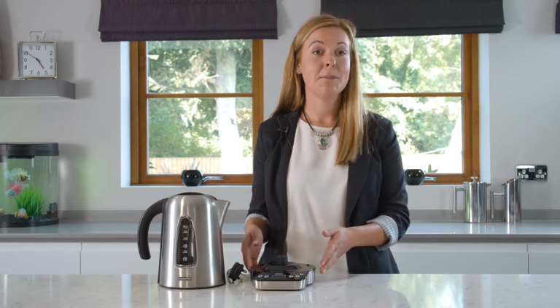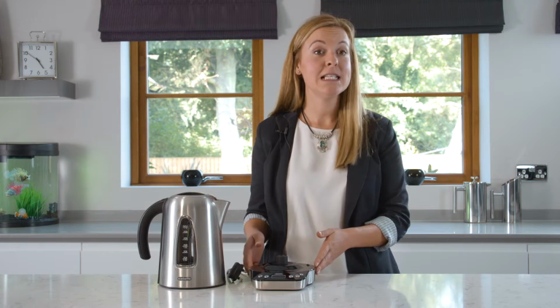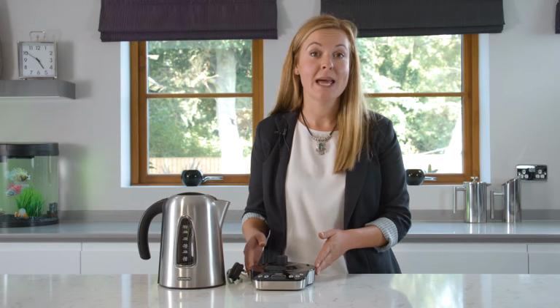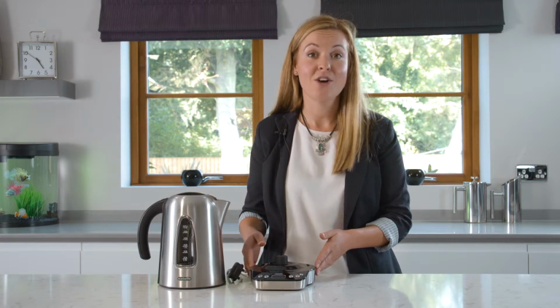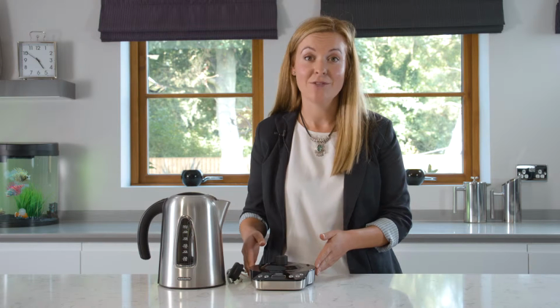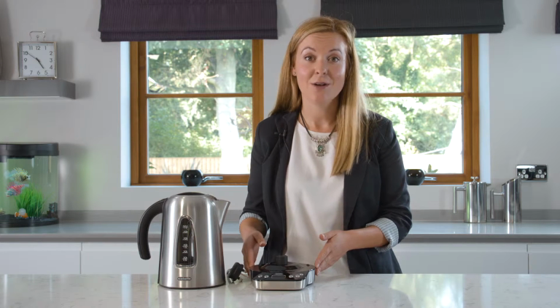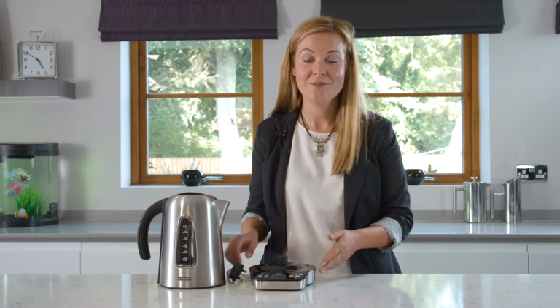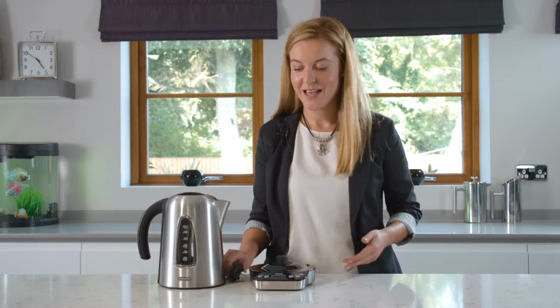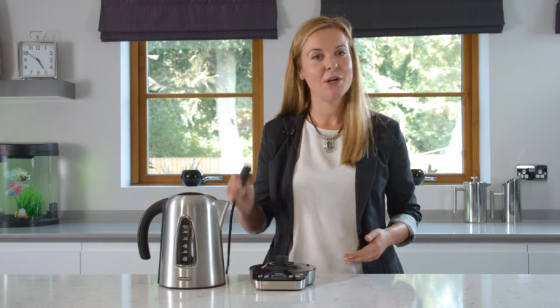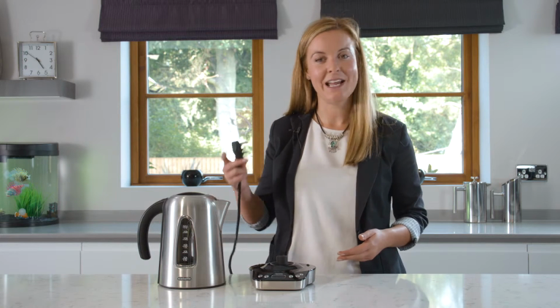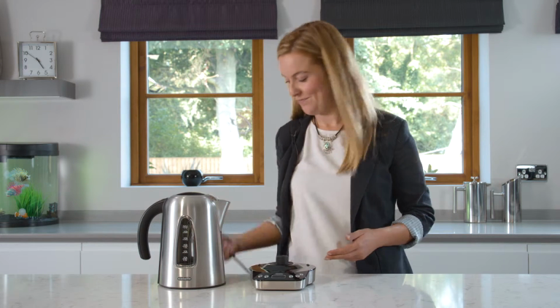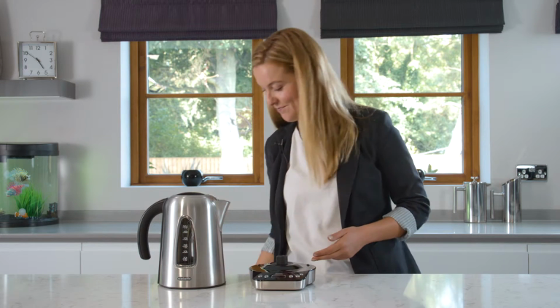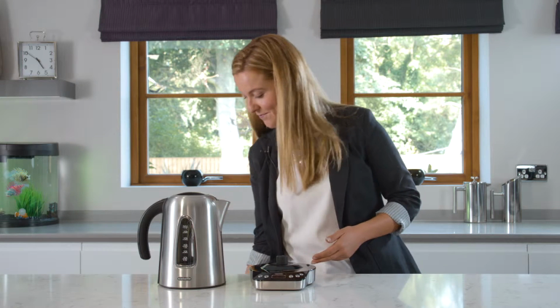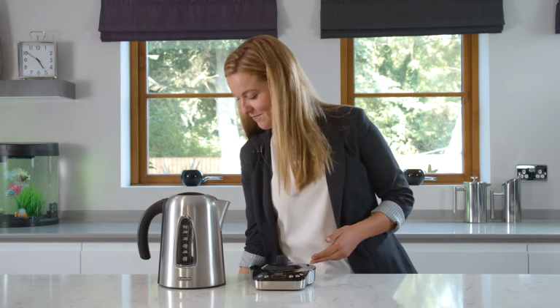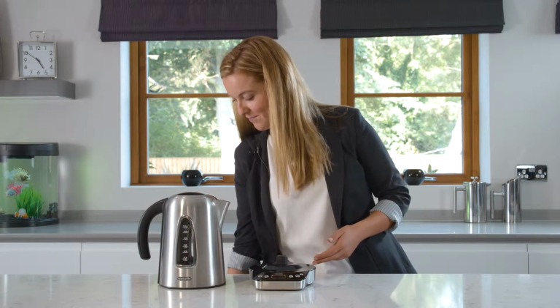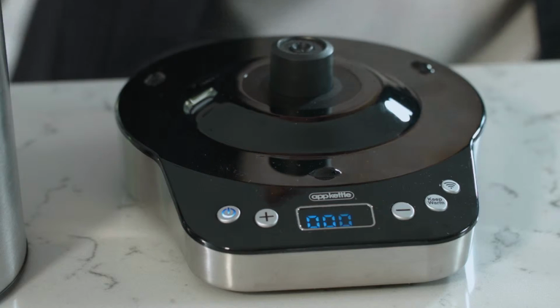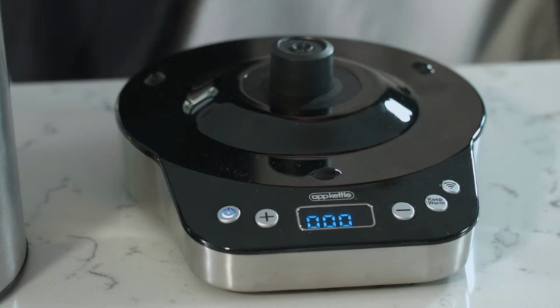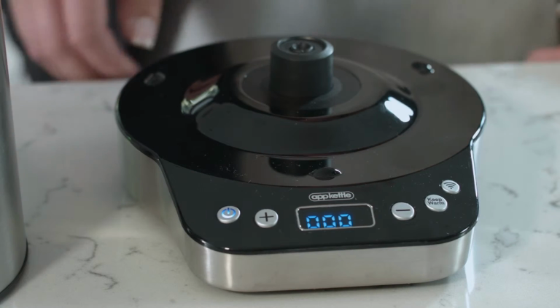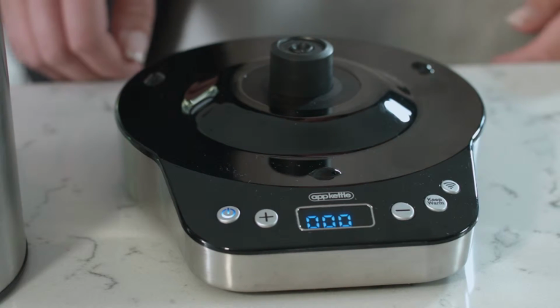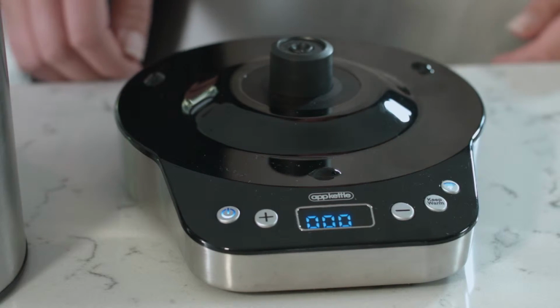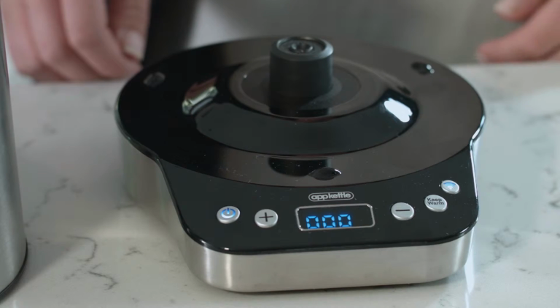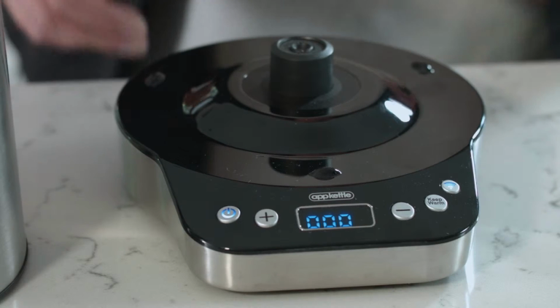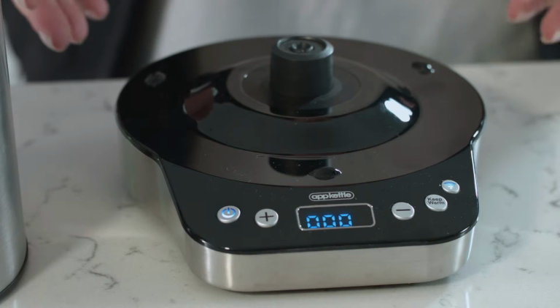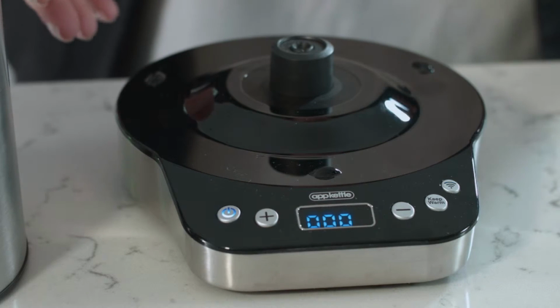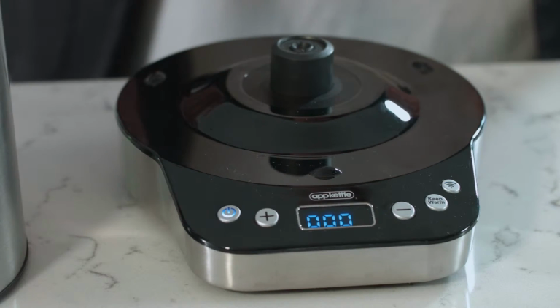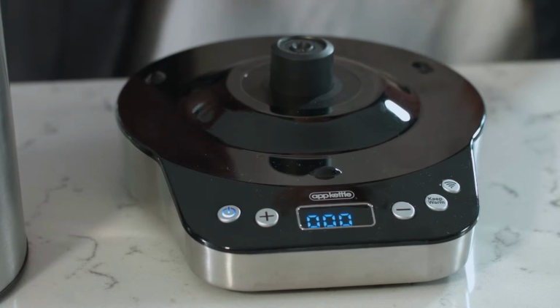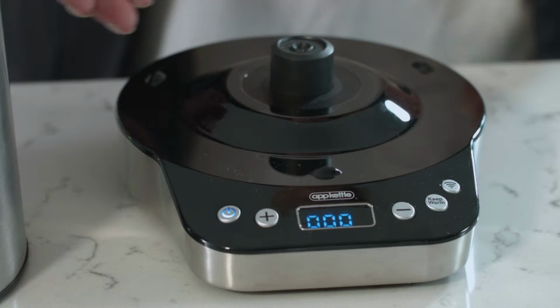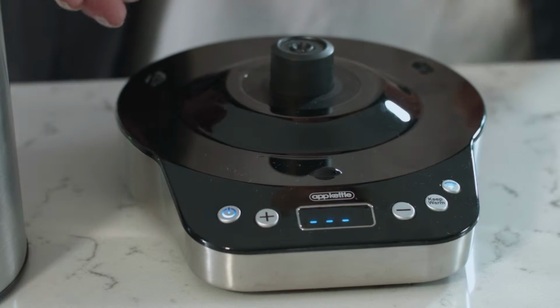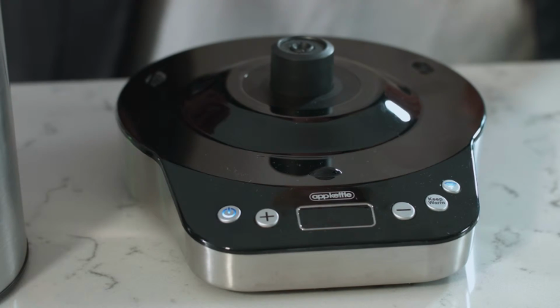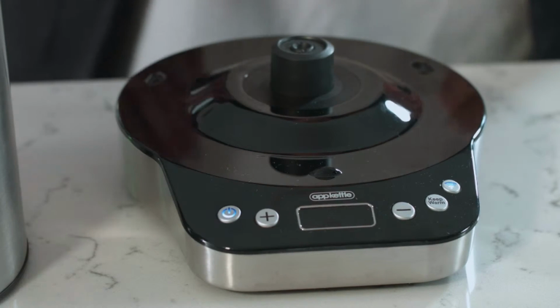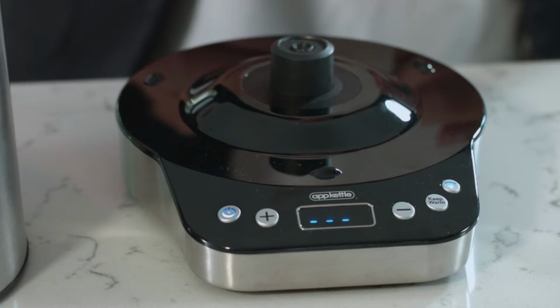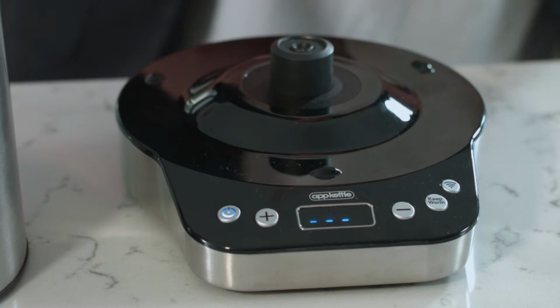Simply place the base on a level counter and plug it in. The base will display three zeros, and in a couple of seconds that will turn to three dashes.